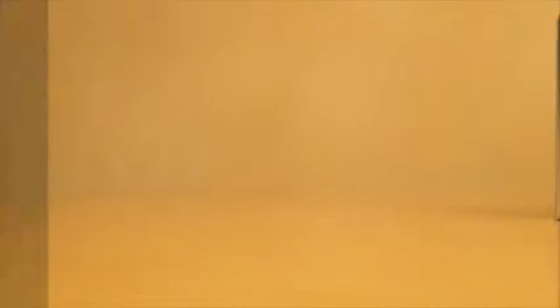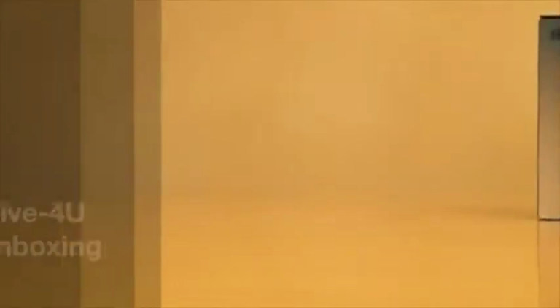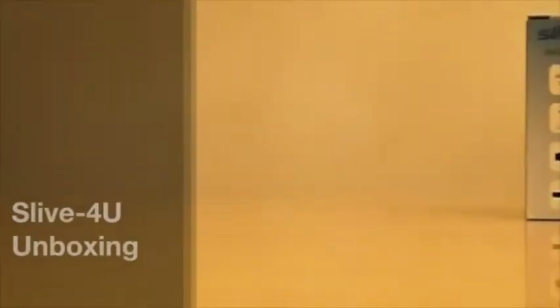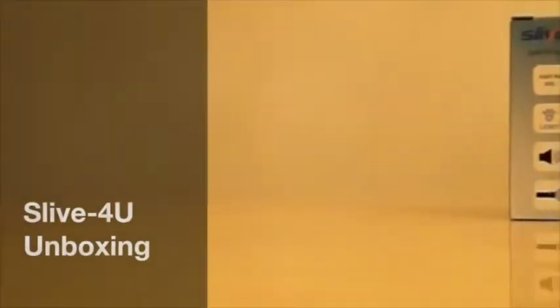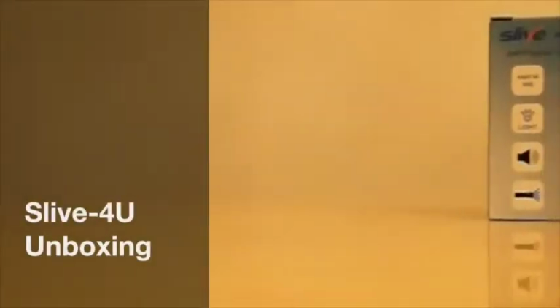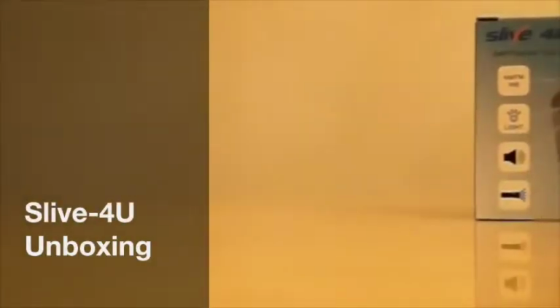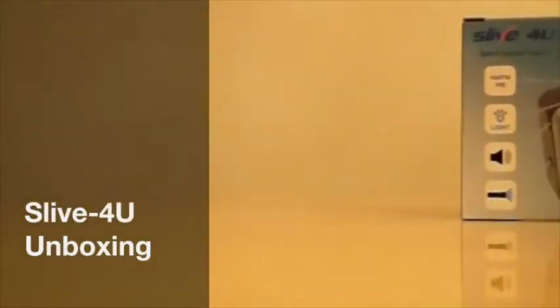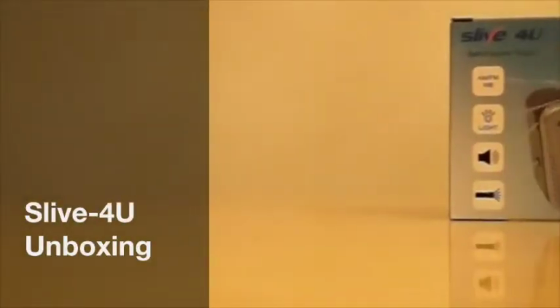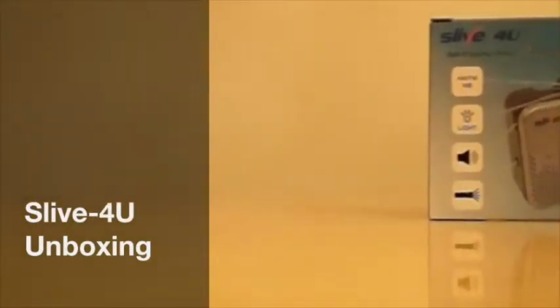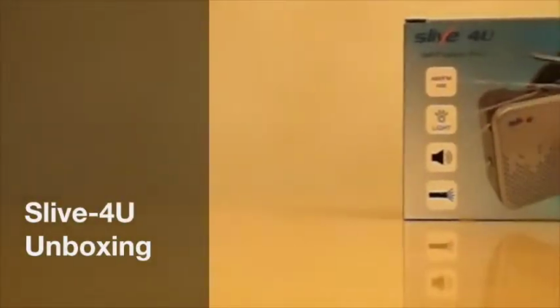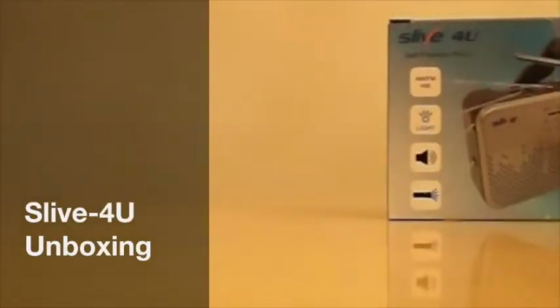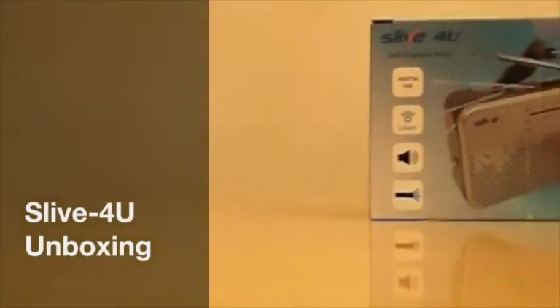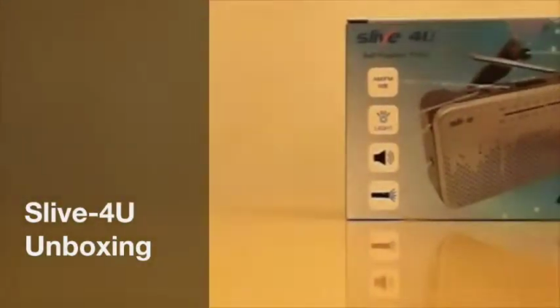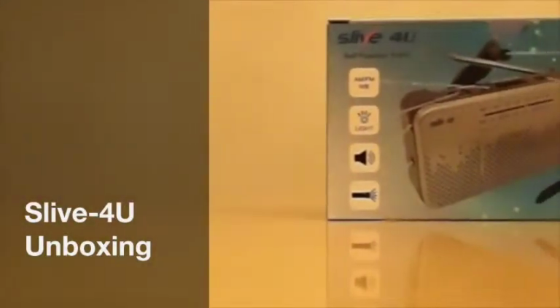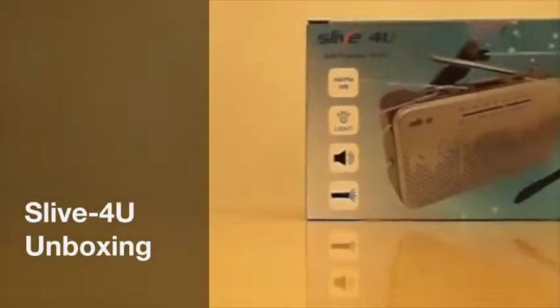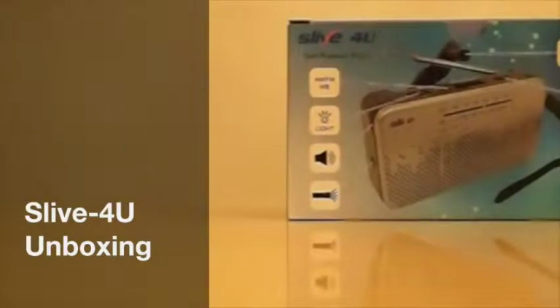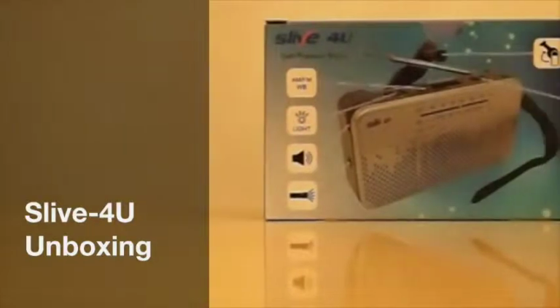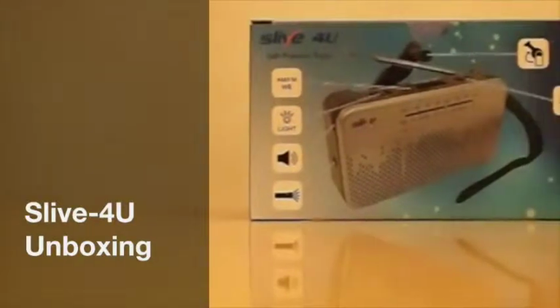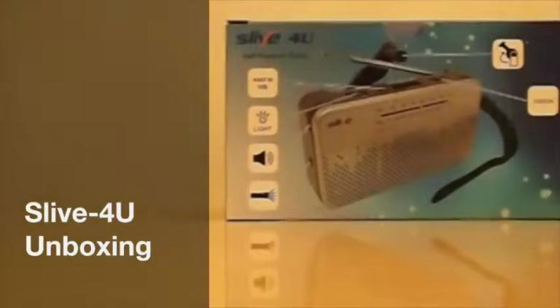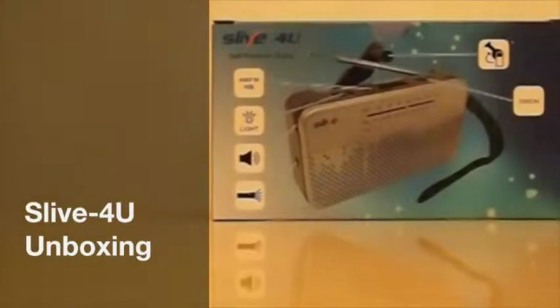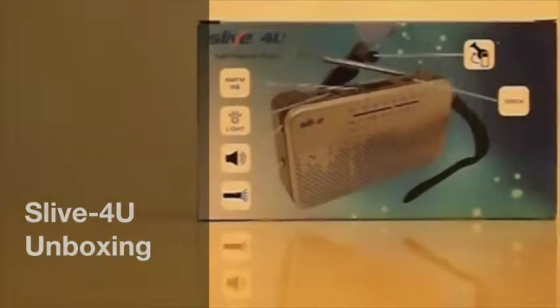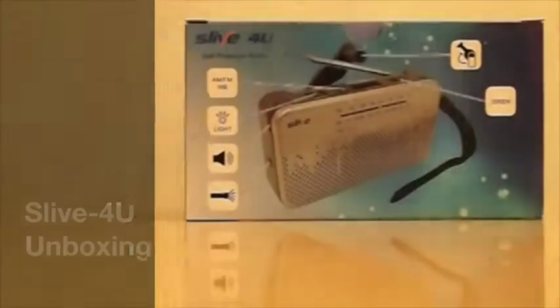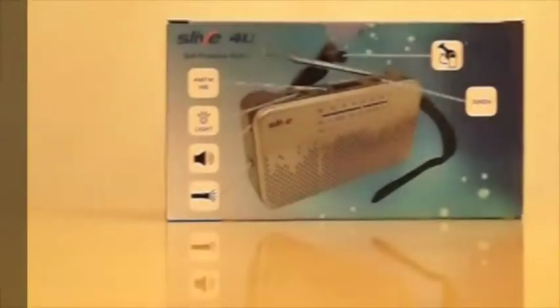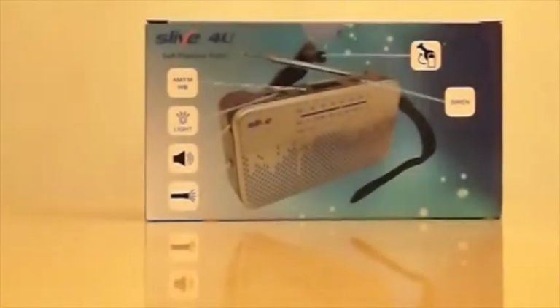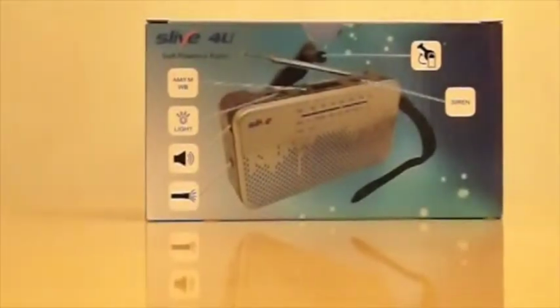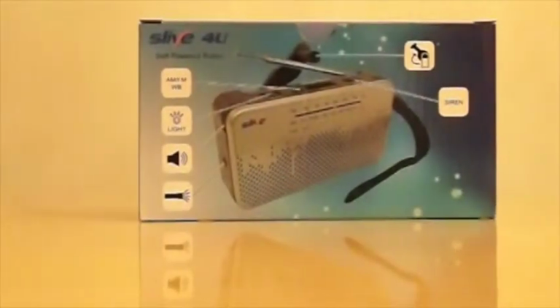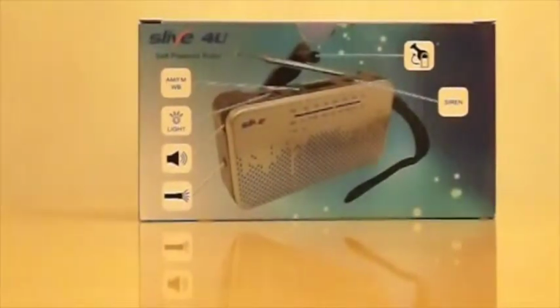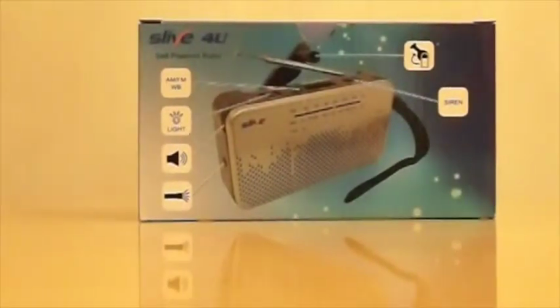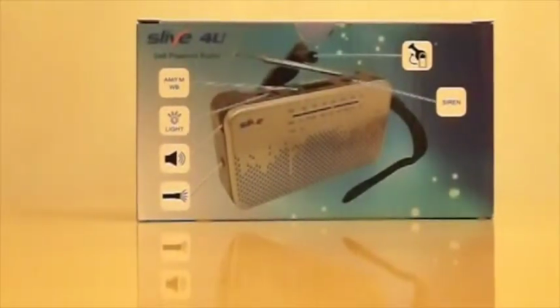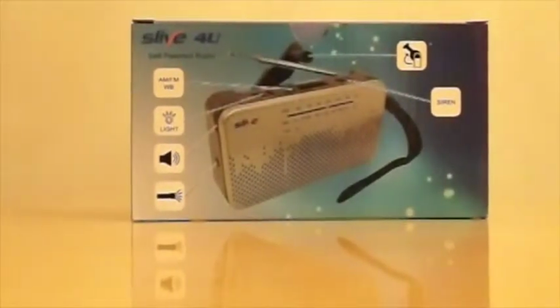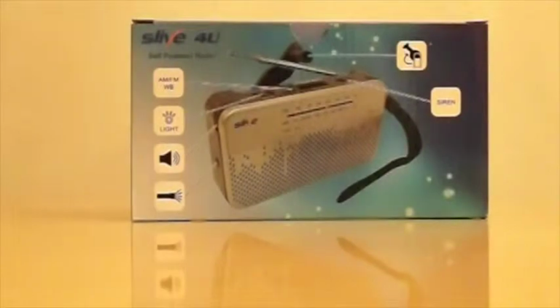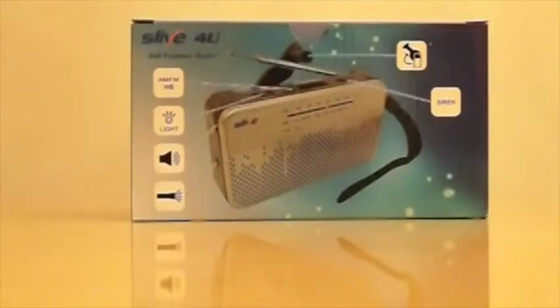Hi! Today we're giving you guys a brief introduction to our brand new product, Slide4U, a self-powered radio with very high build quality and a great set of features.